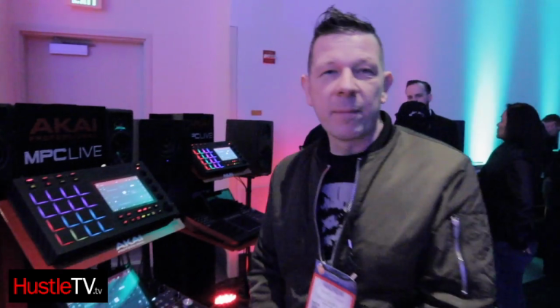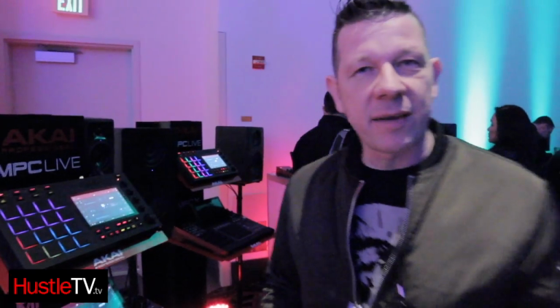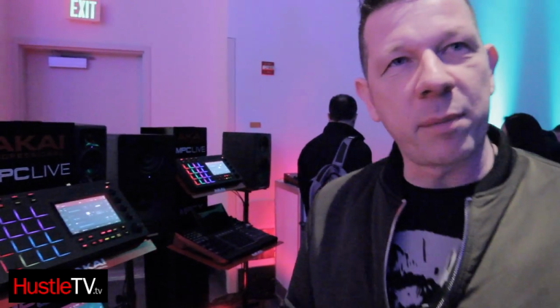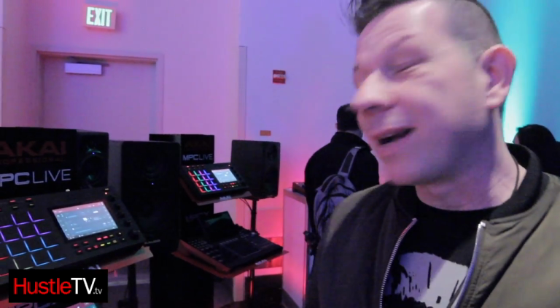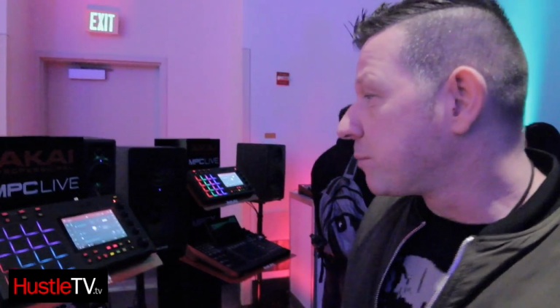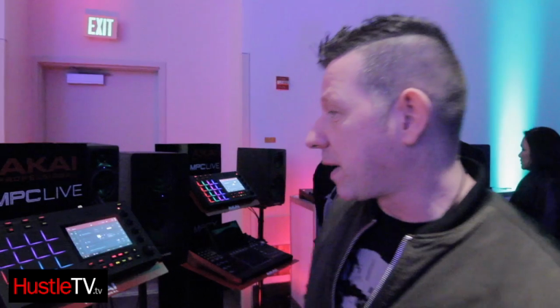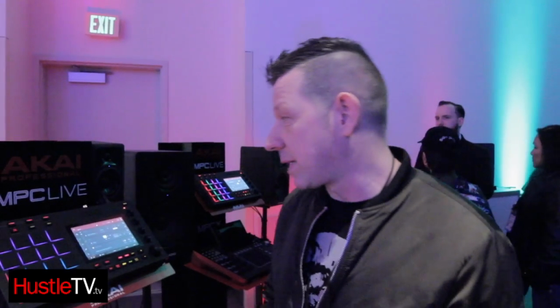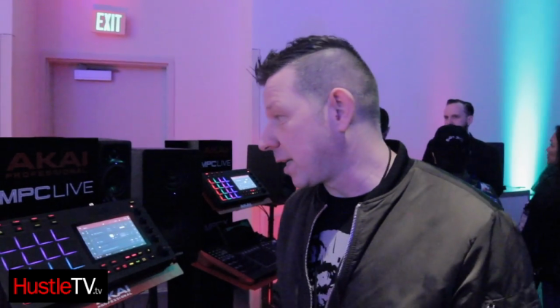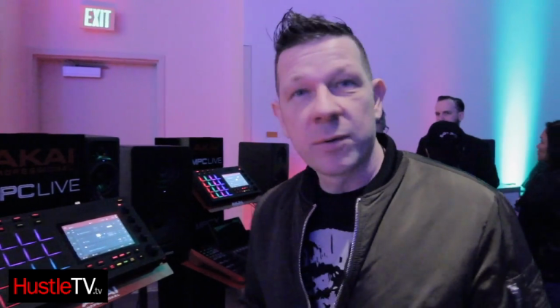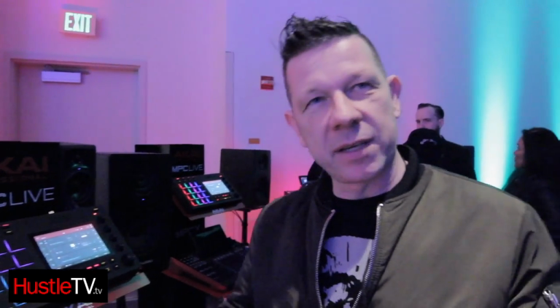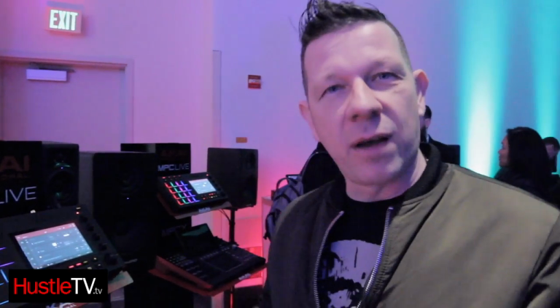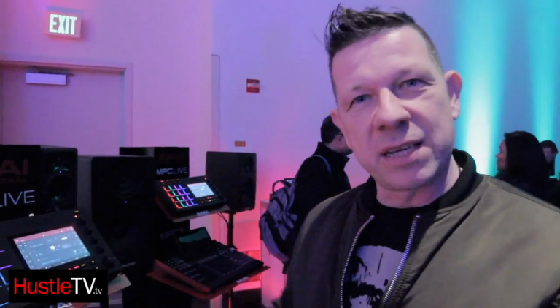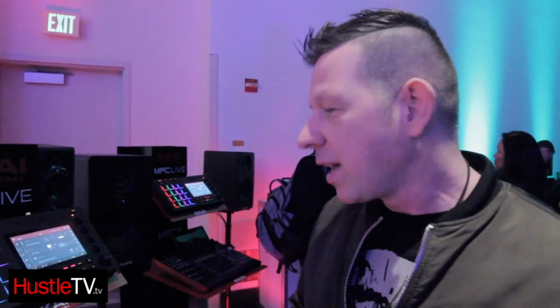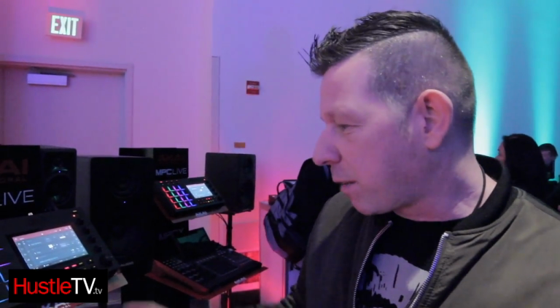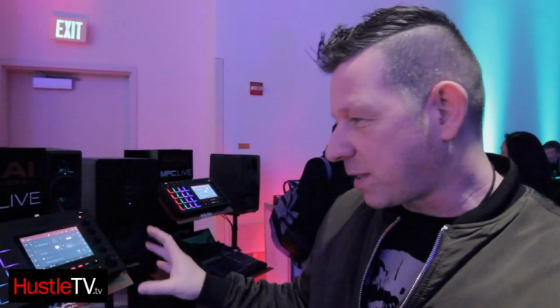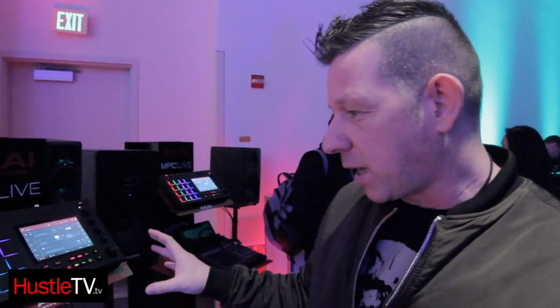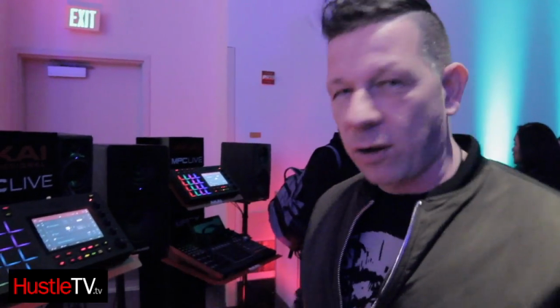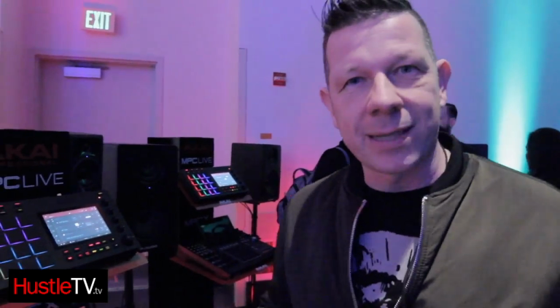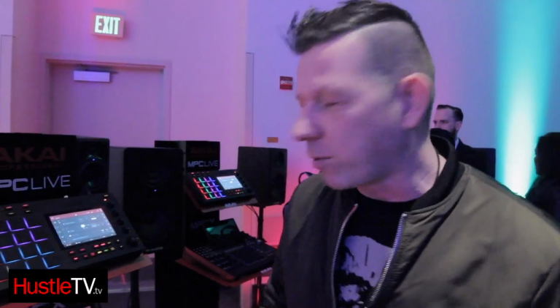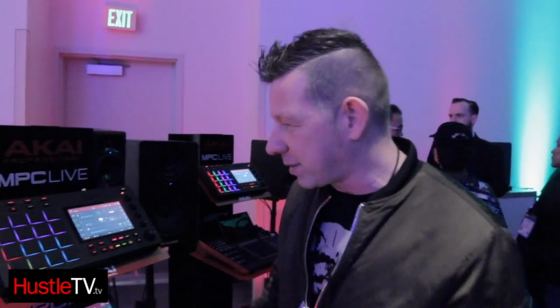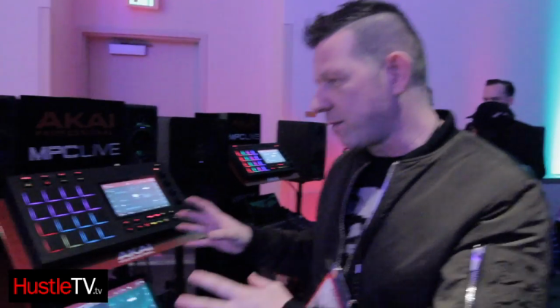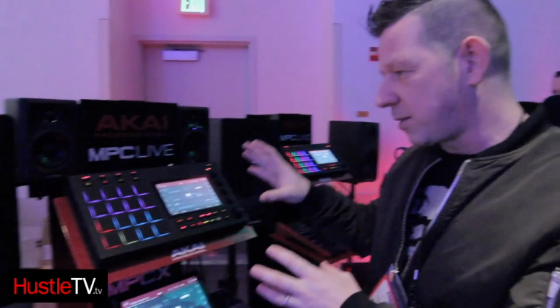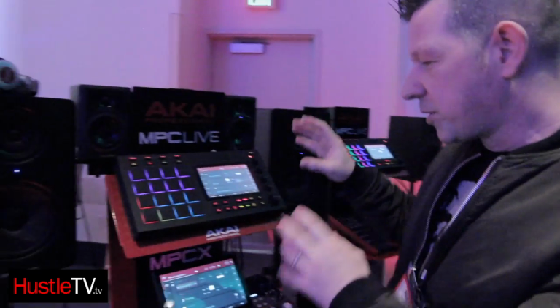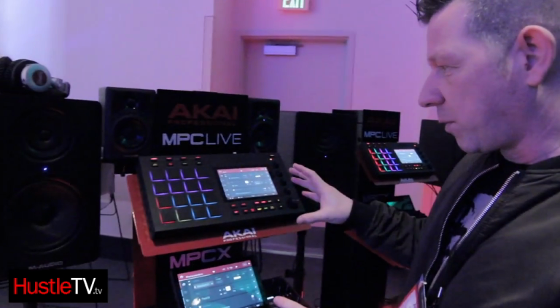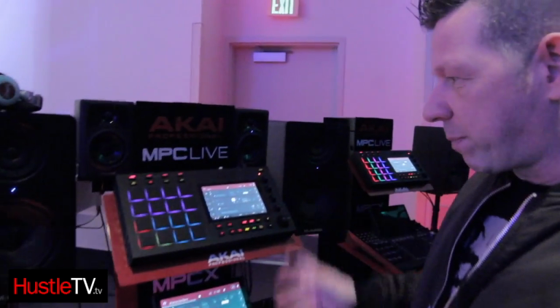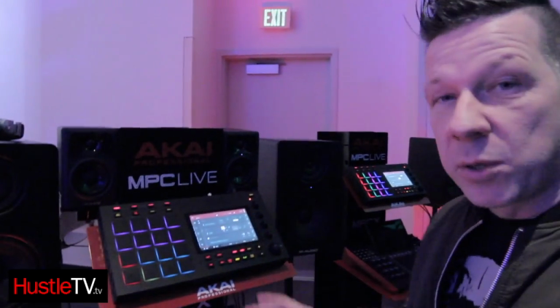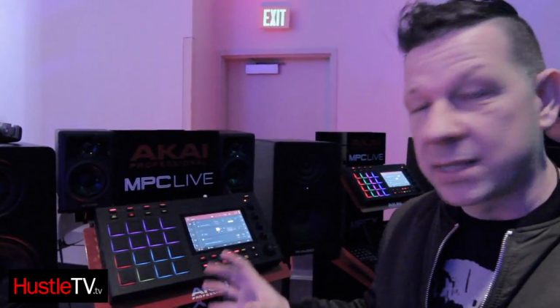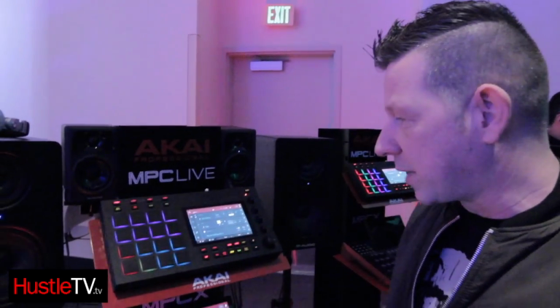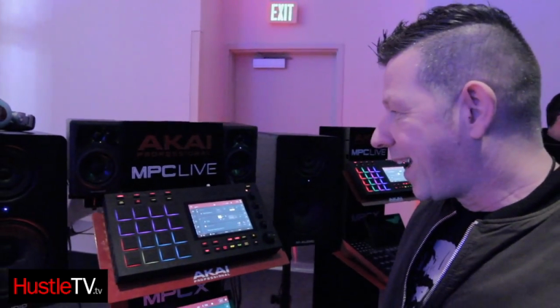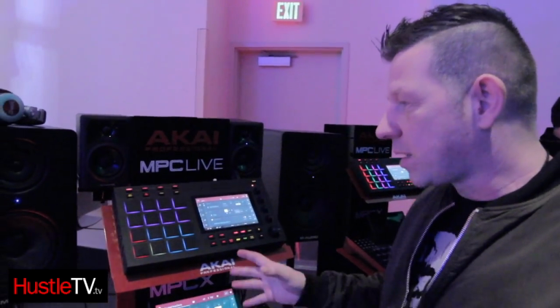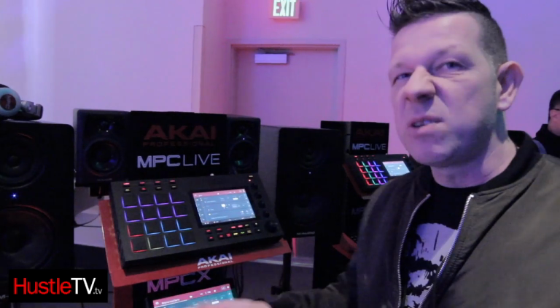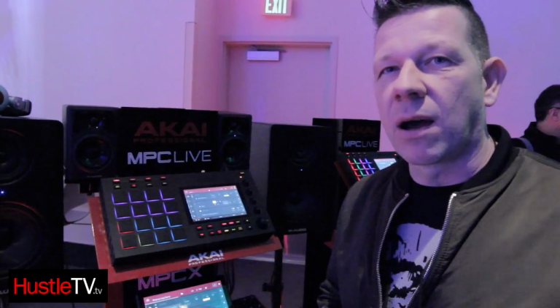I'm Andy Mack, Mack I Pro, right at NAMM 2017, going to do a video for Hustle CV. The purpose of this video — there's a lot of content out there already — but this is really to show you what's happening with the new MPC range and who the kind of users are.